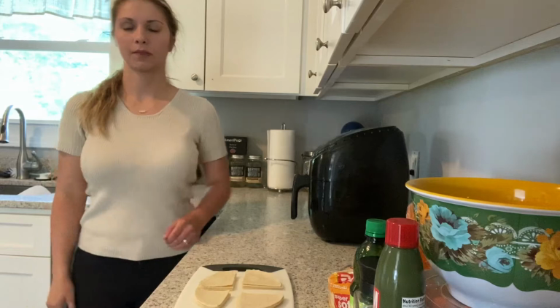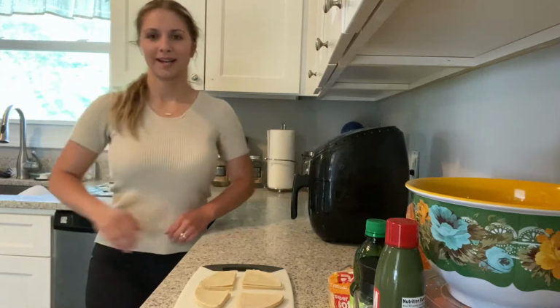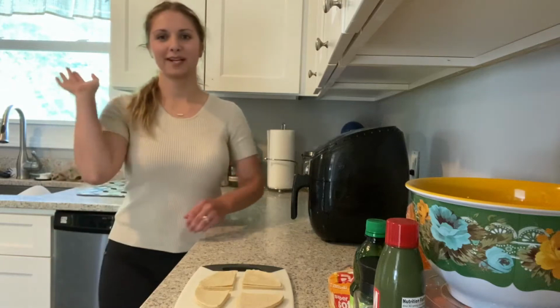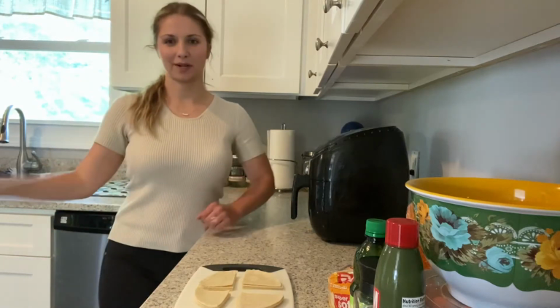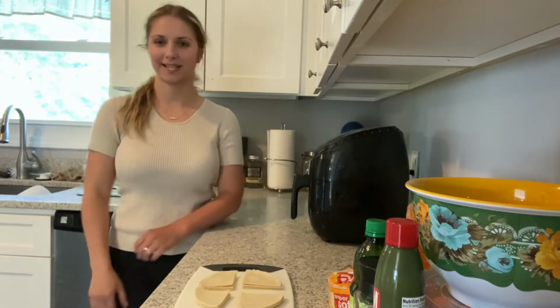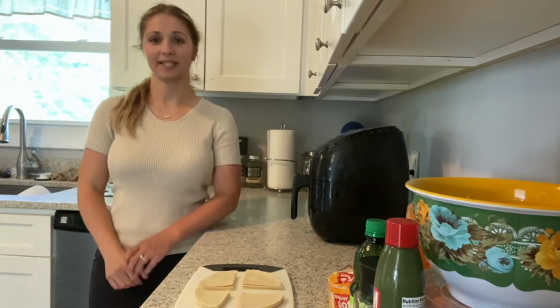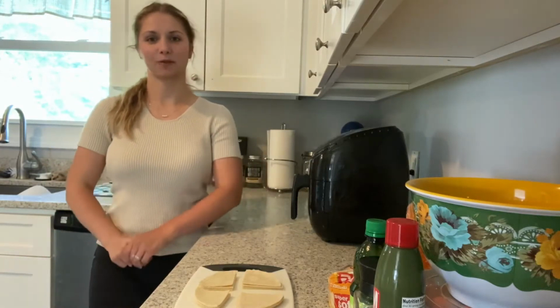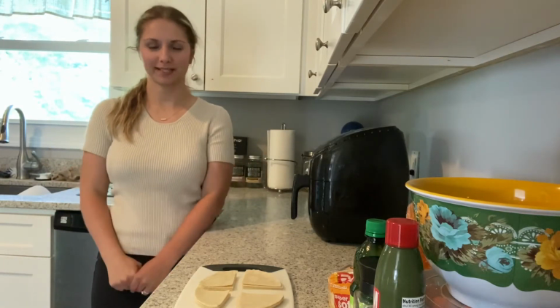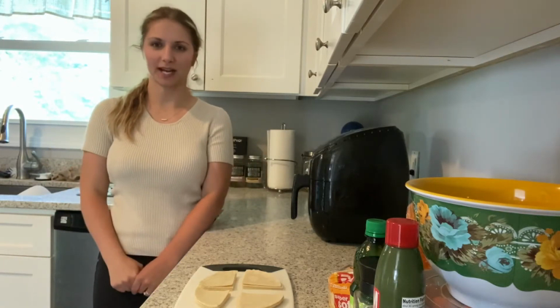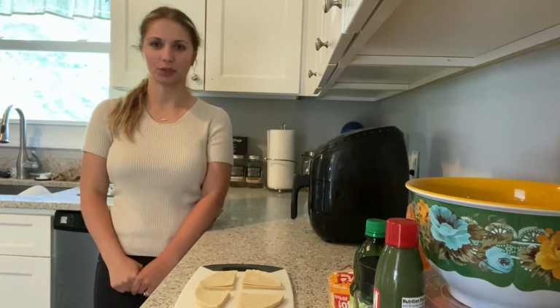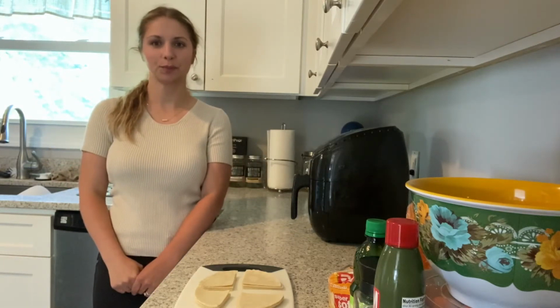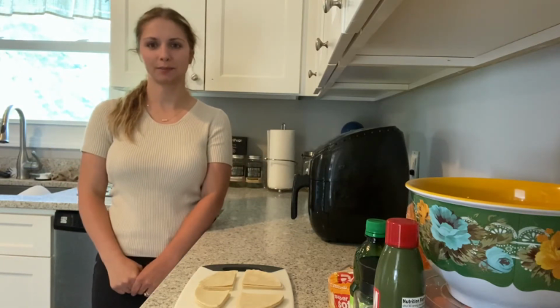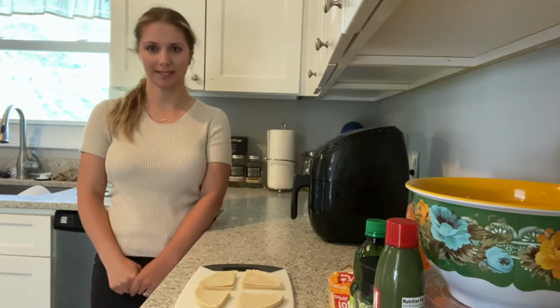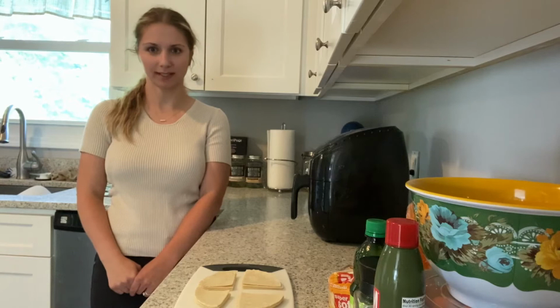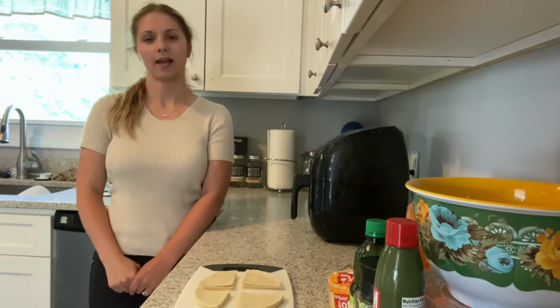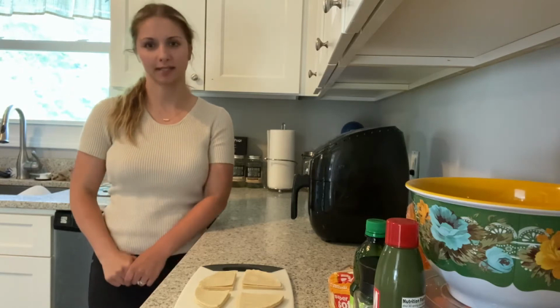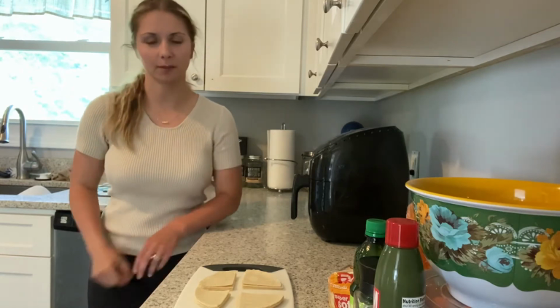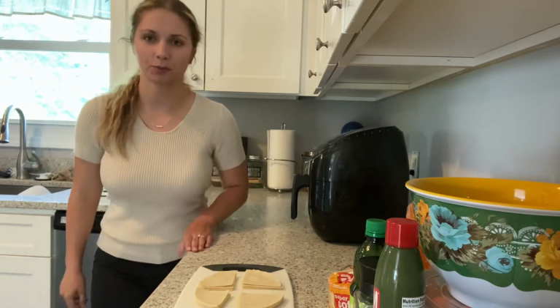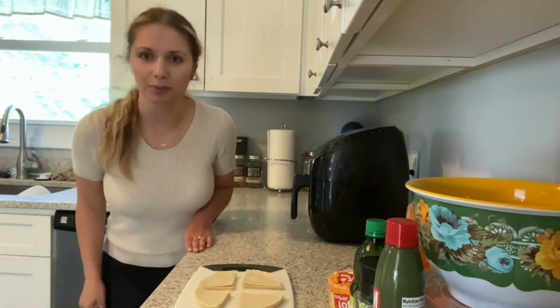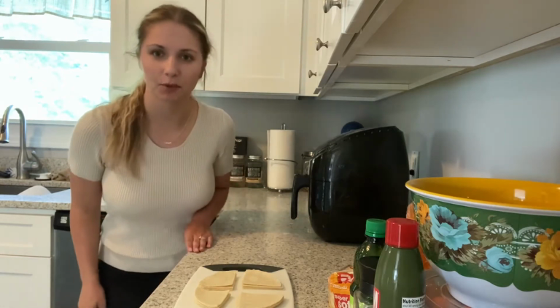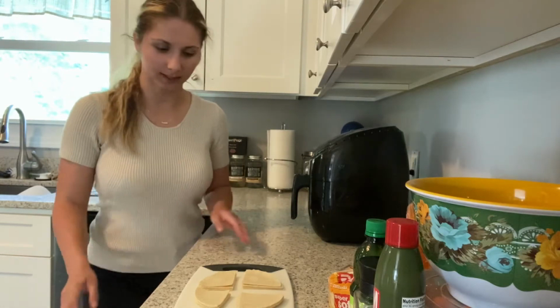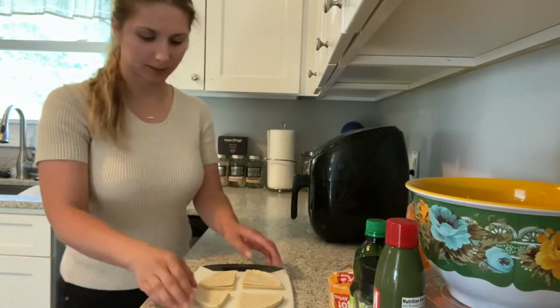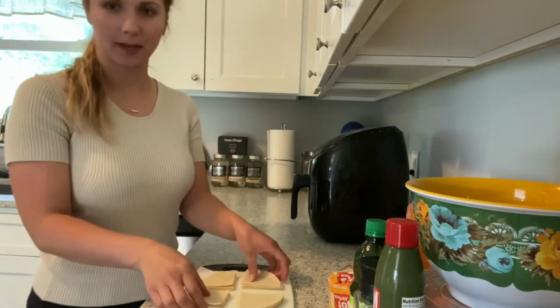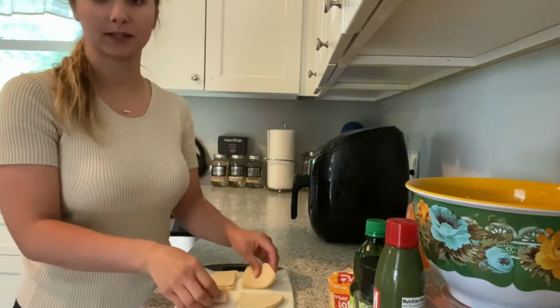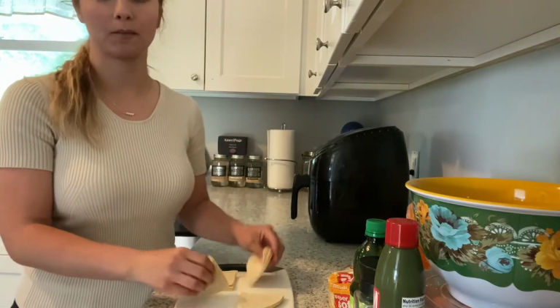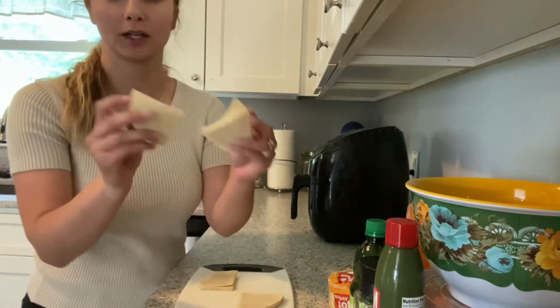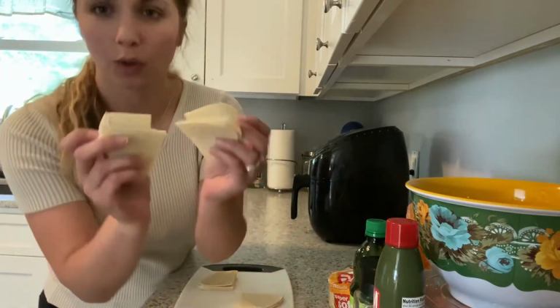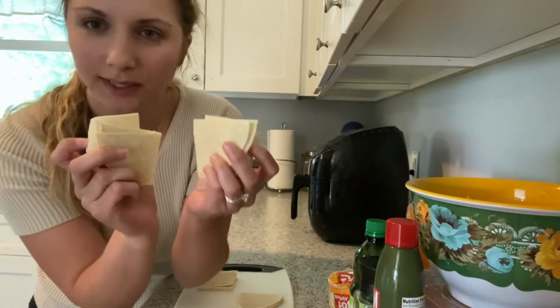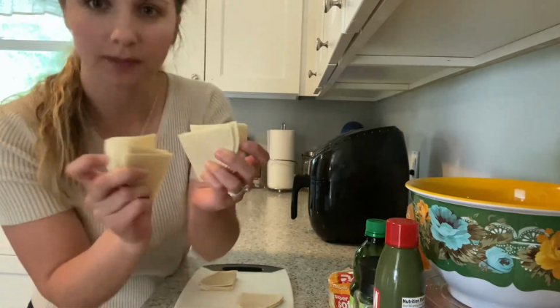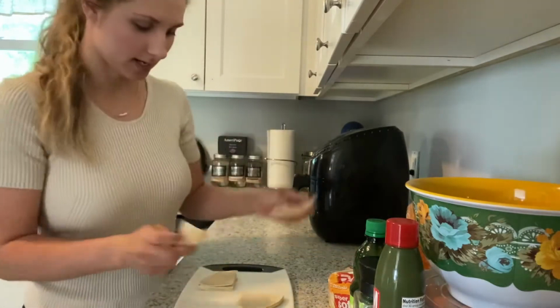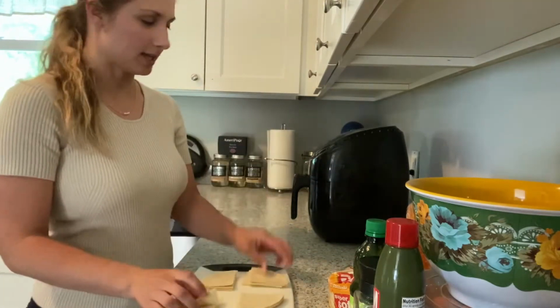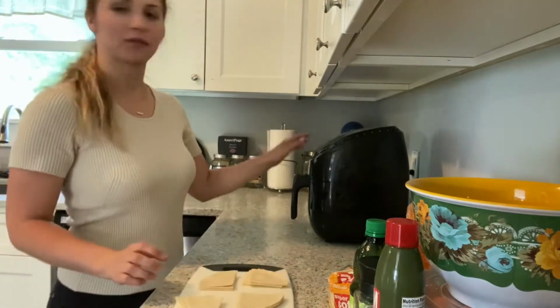Hi everybody! Welcome back to NJE Life where my sisters and I show you super simple recipes. And today's gonna be super duper simple because I'm just gonna make some homemade corn tortilla chips in the air fryer.